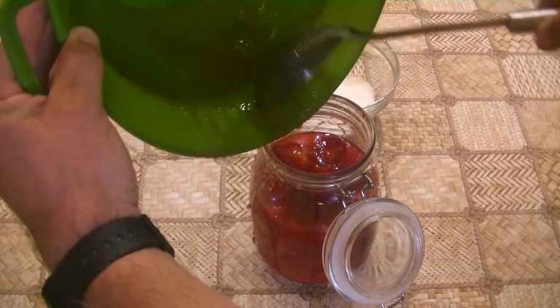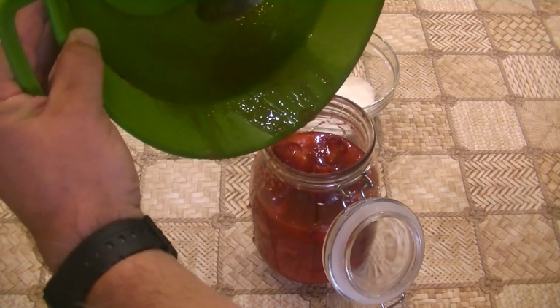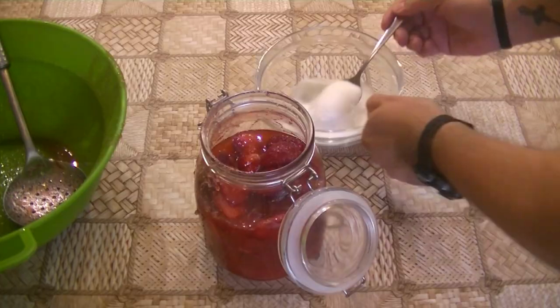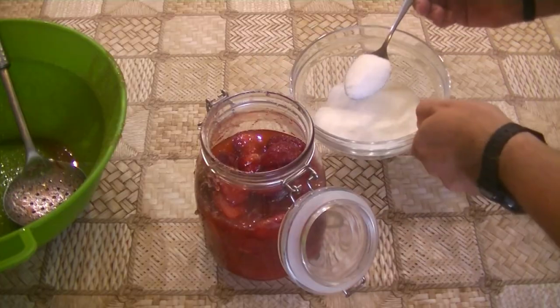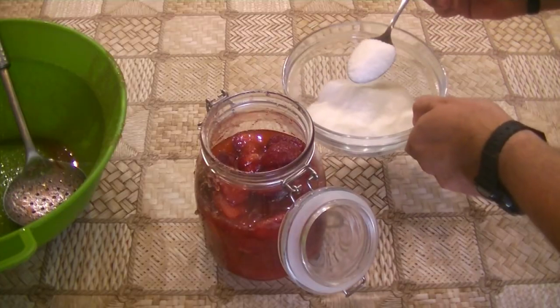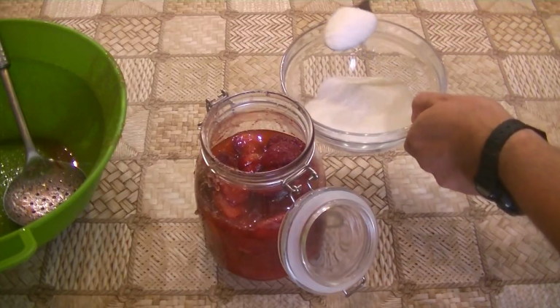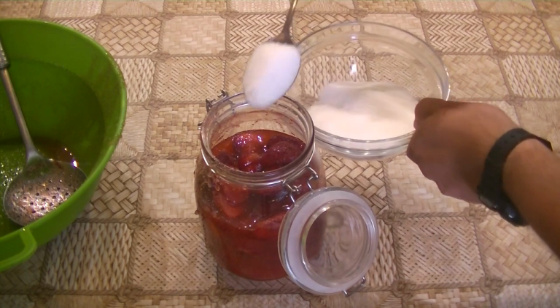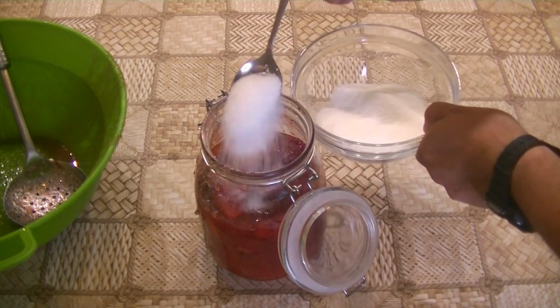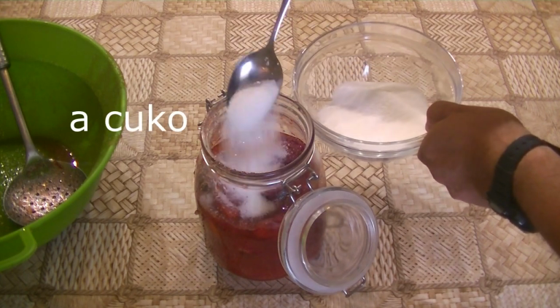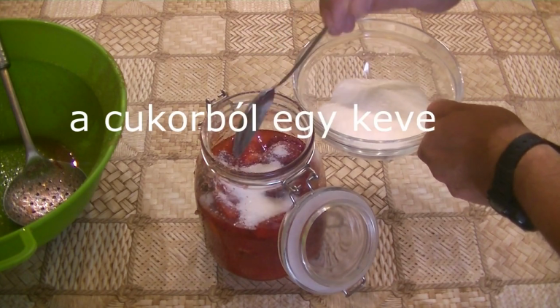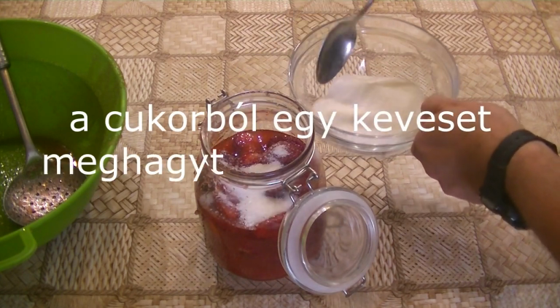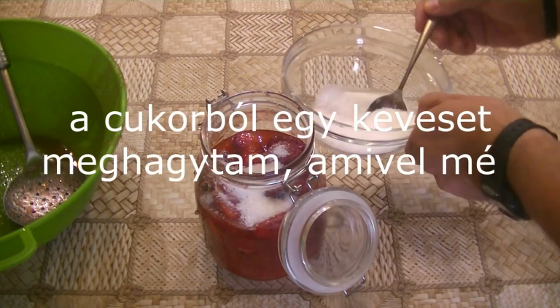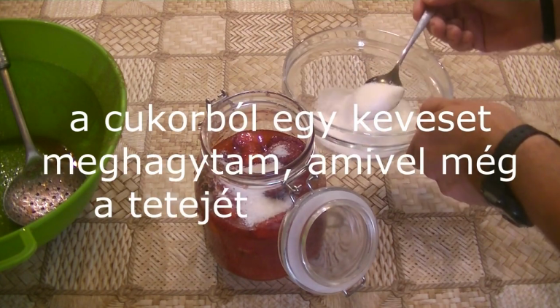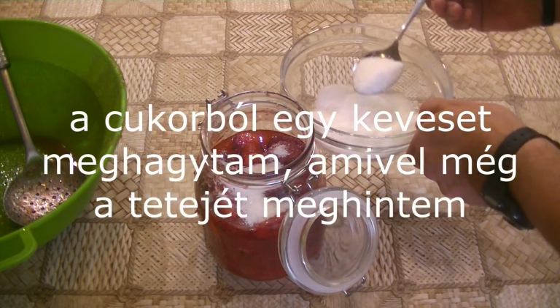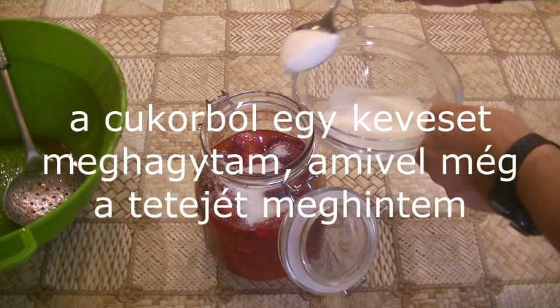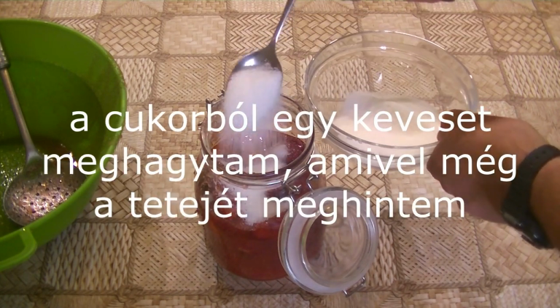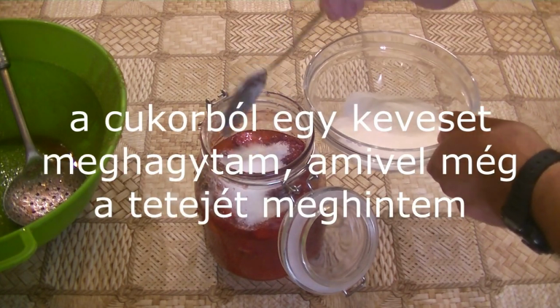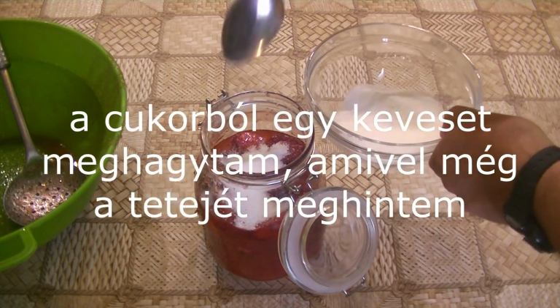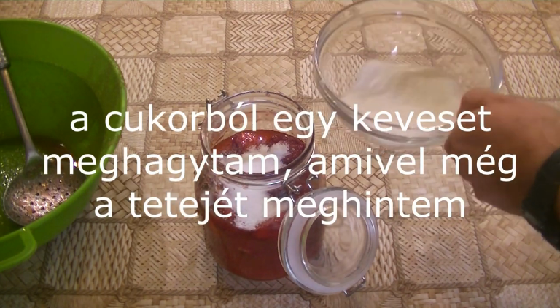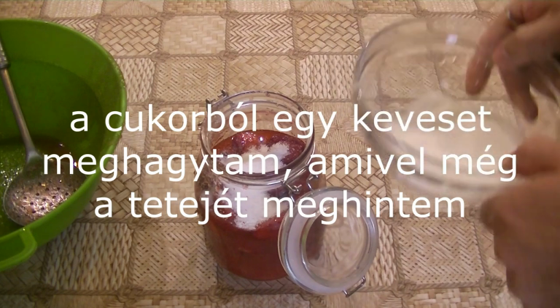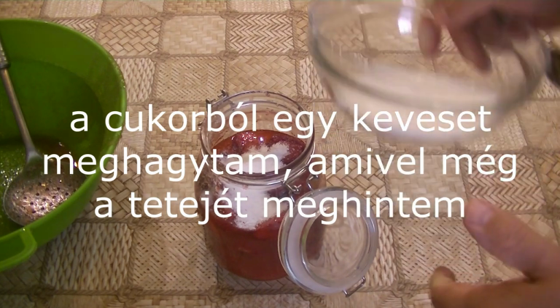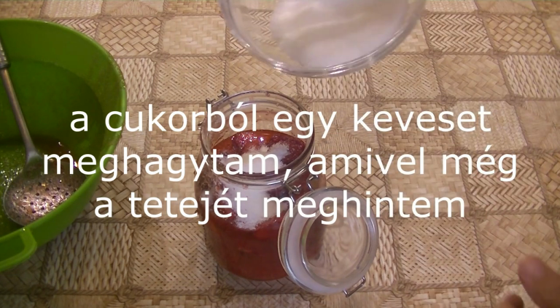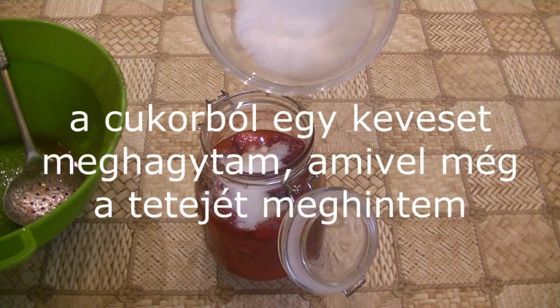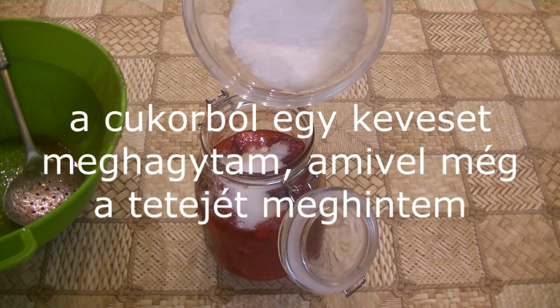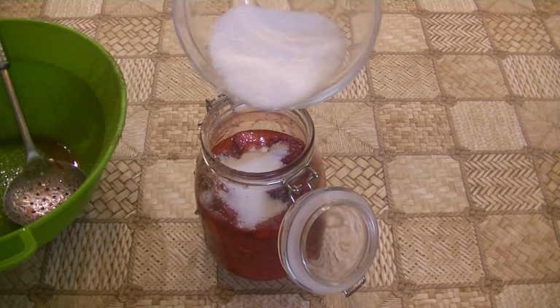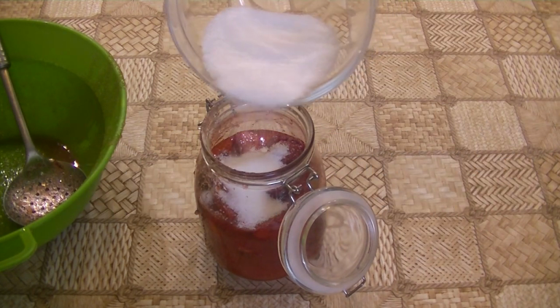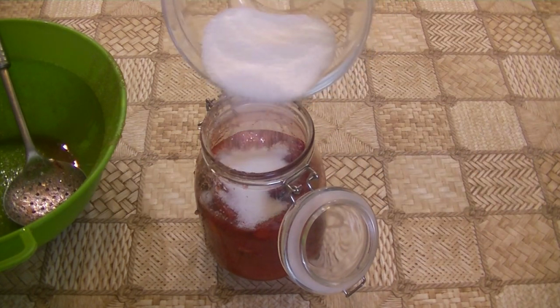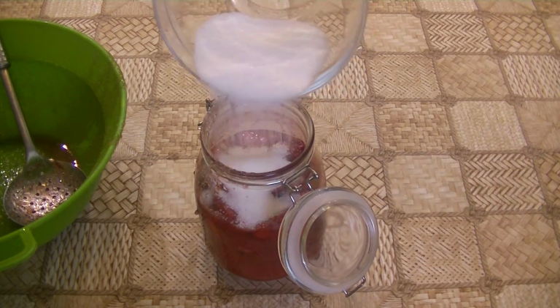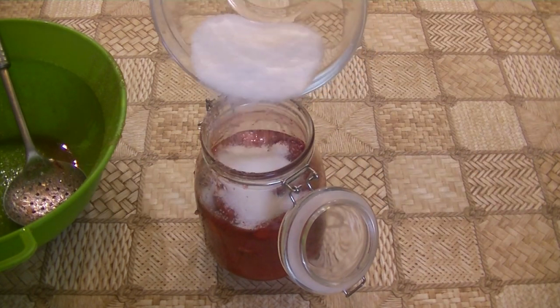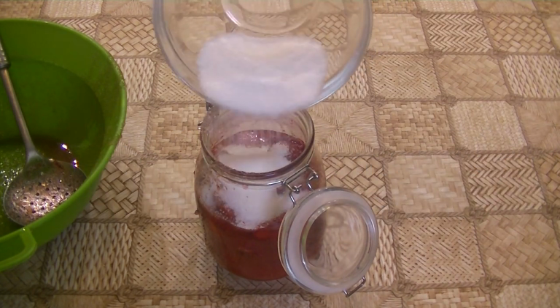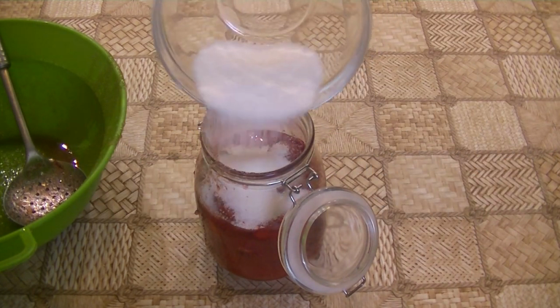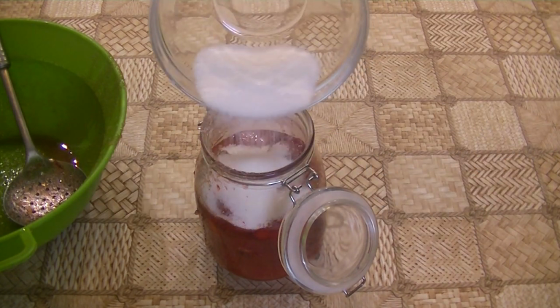2 teaspoons of salt, 1 teaspoon of lemon, 1 teaspoon of pepper, 1 tablespoon of salt.